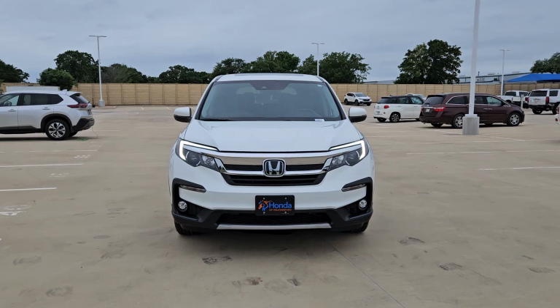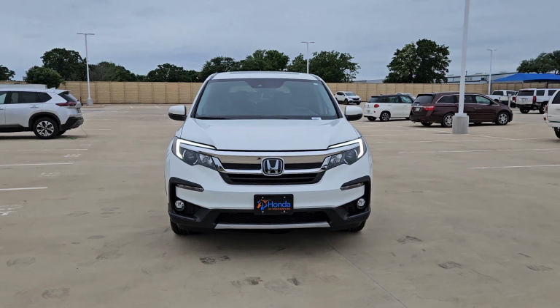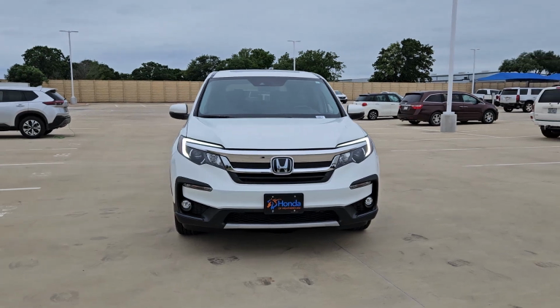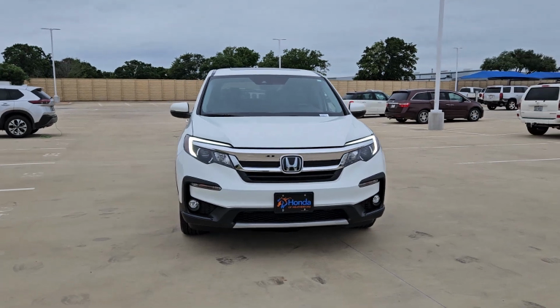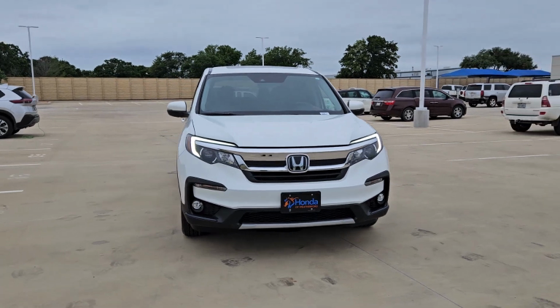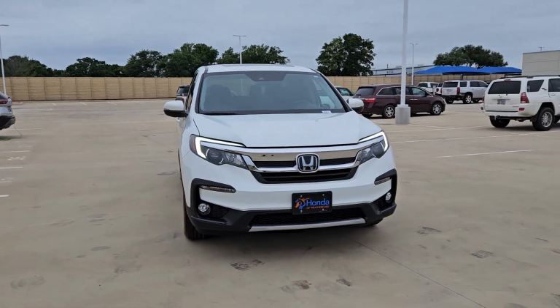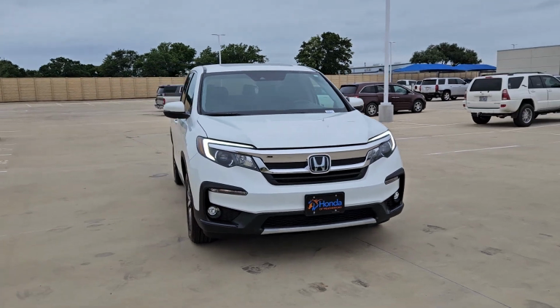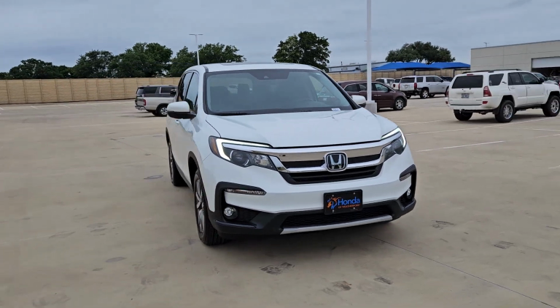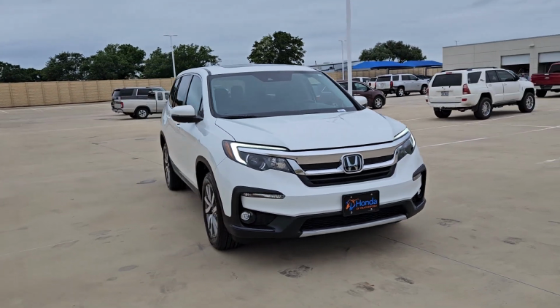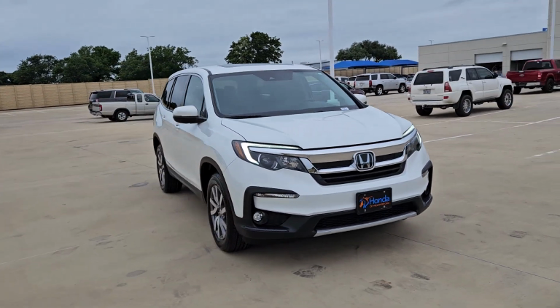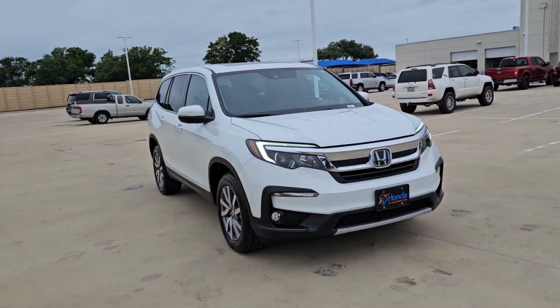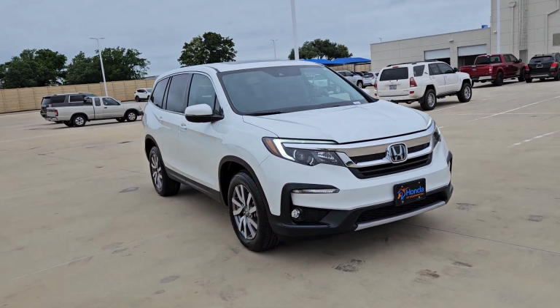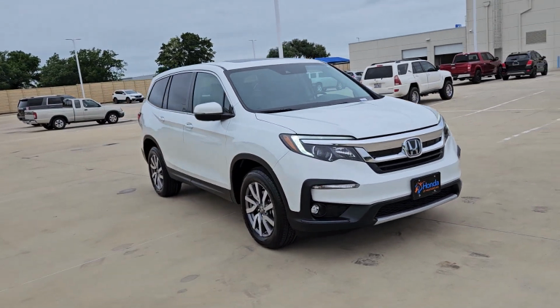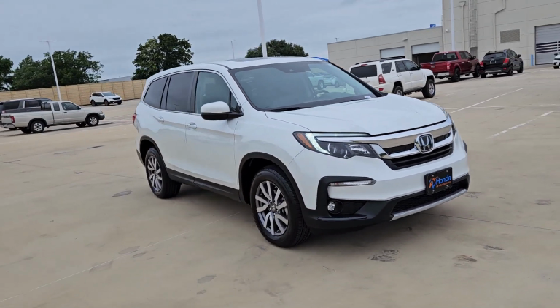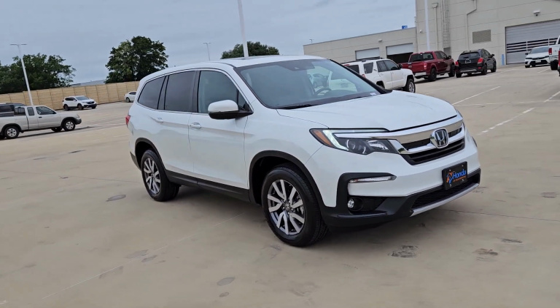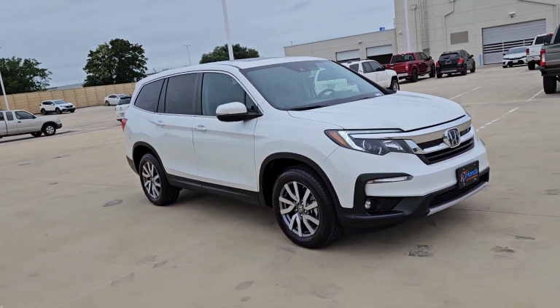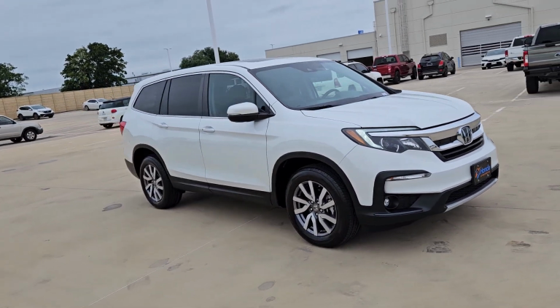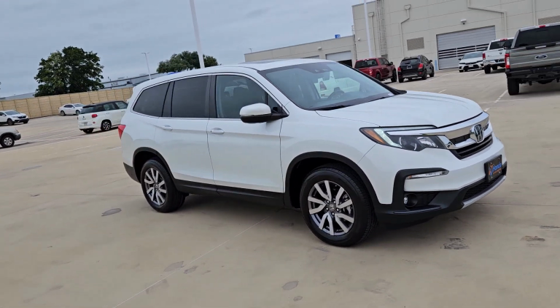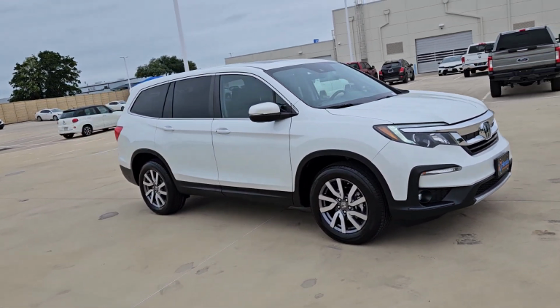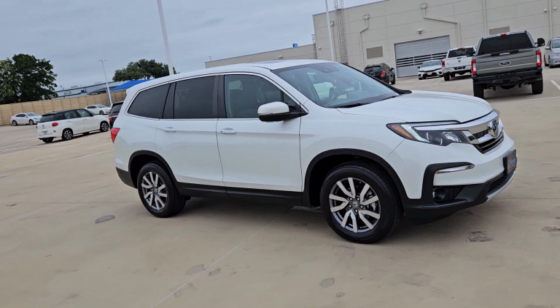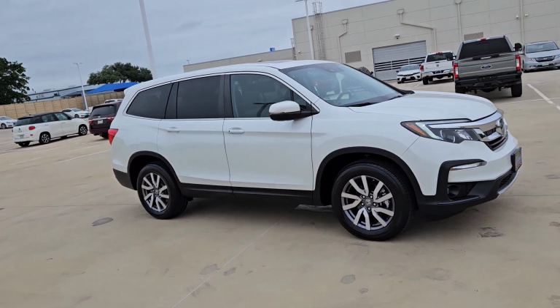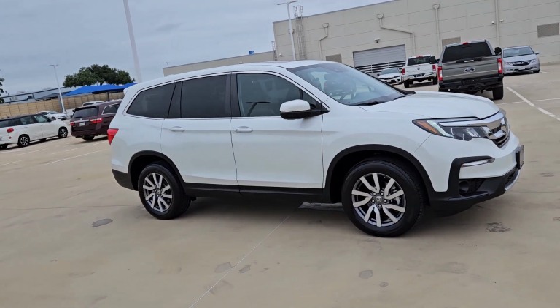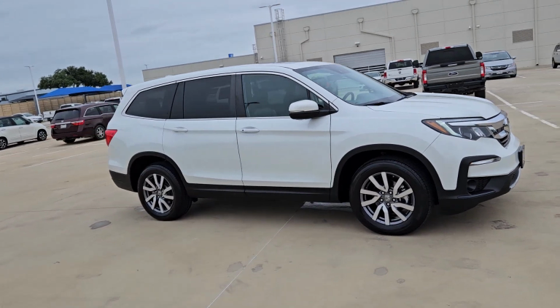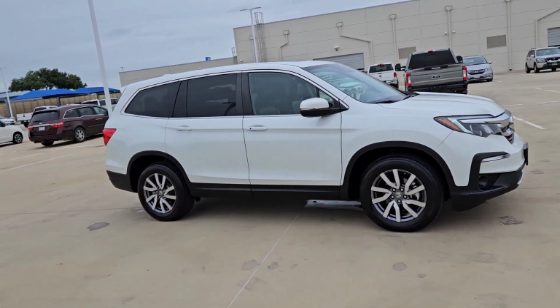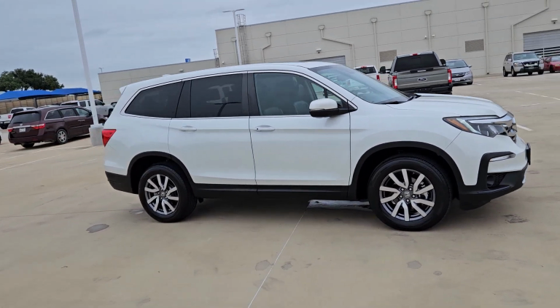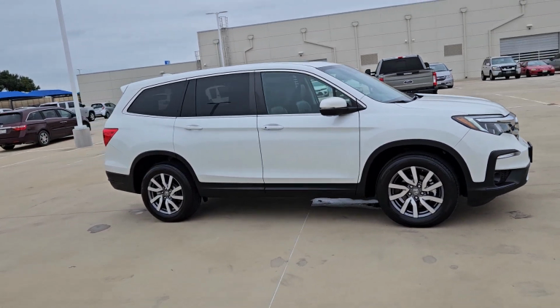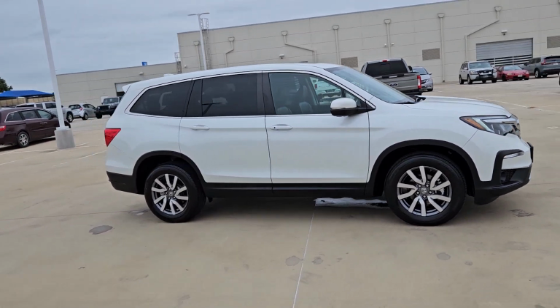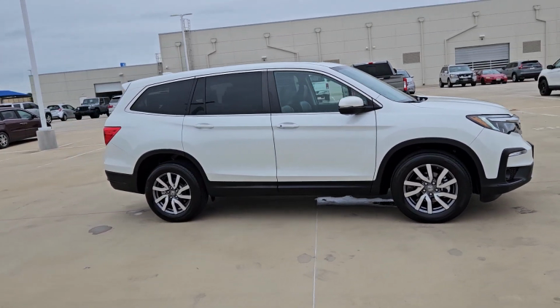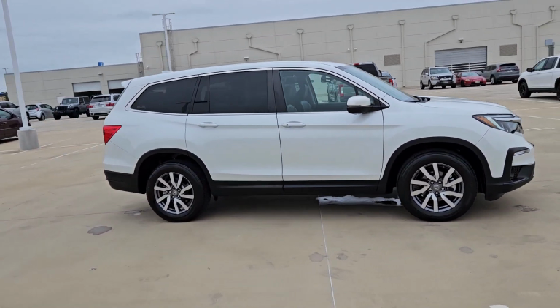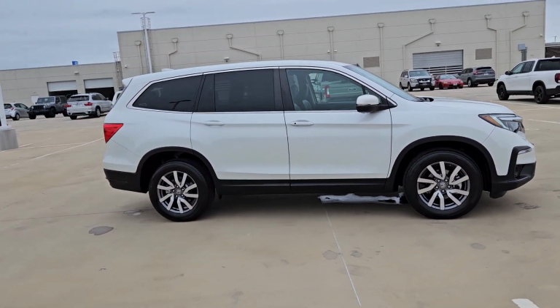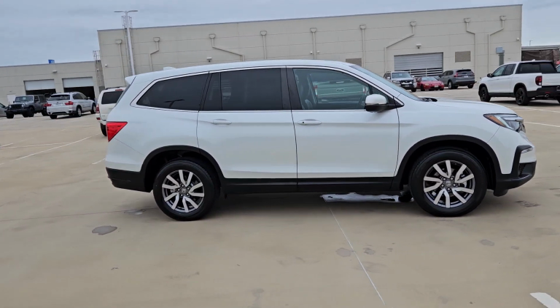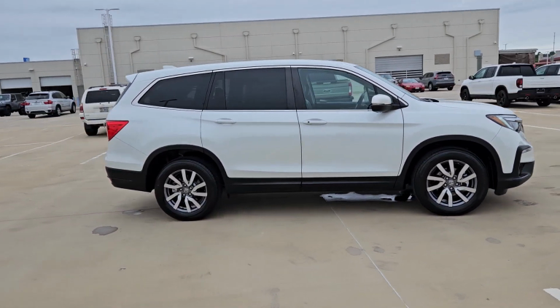Go home happy with the 2020 Honda Pilot. This vehicle is an outstanding buy with fewer than 45,000 miles on the odometer.